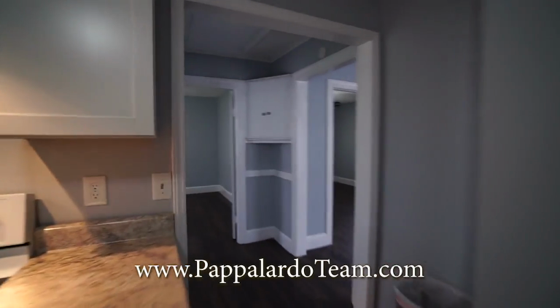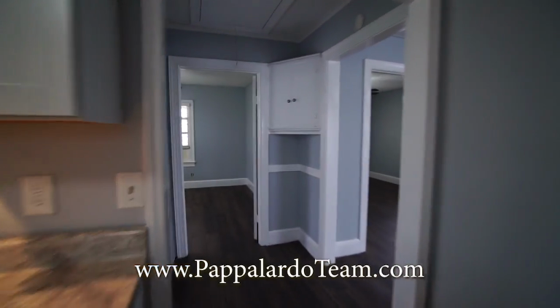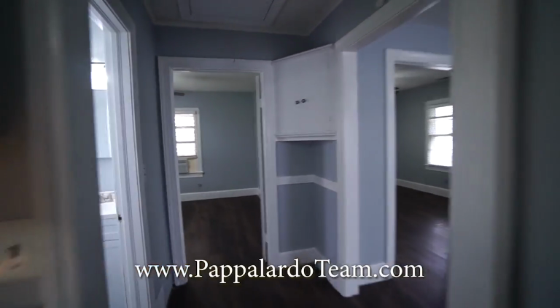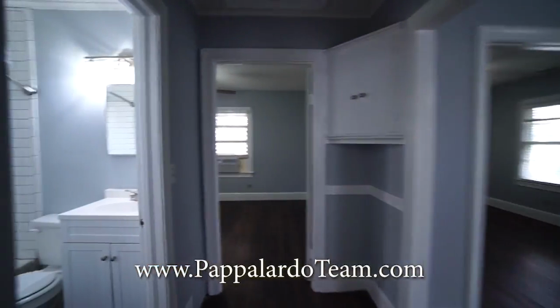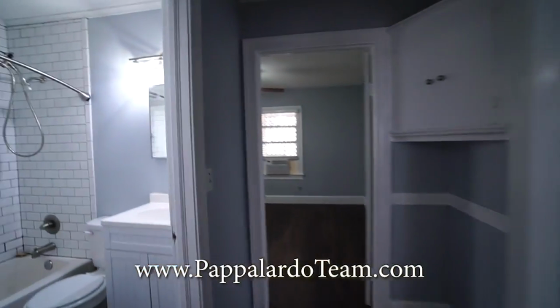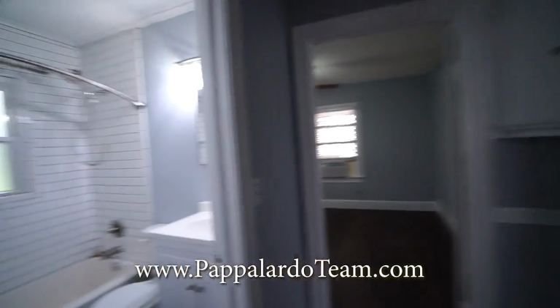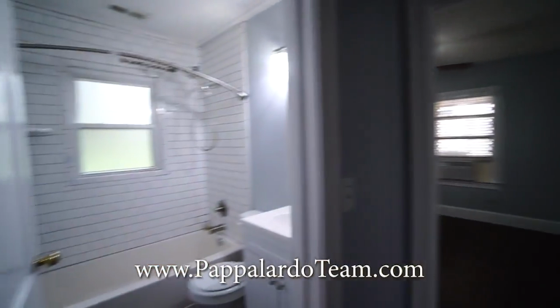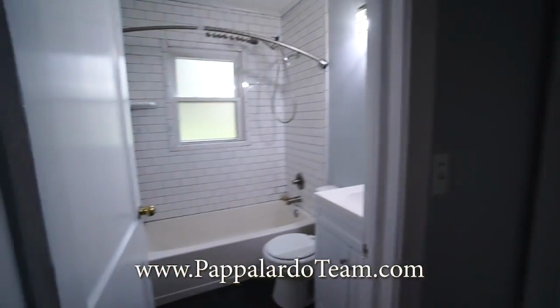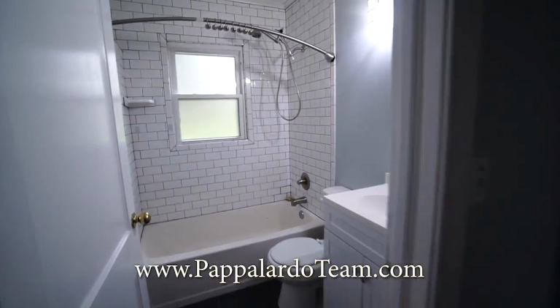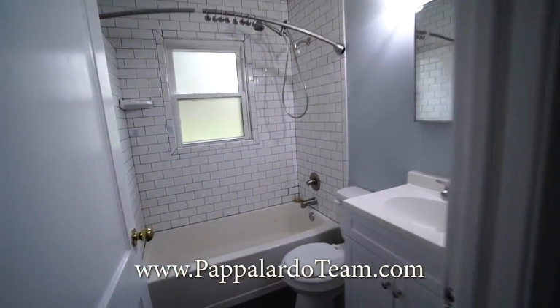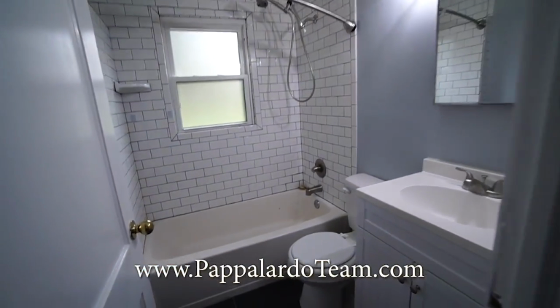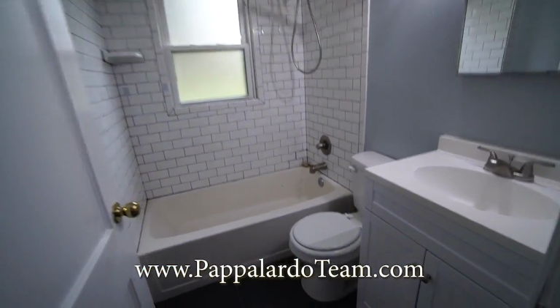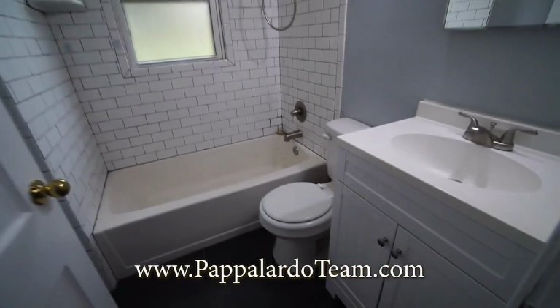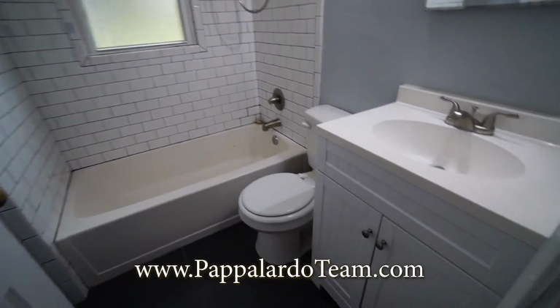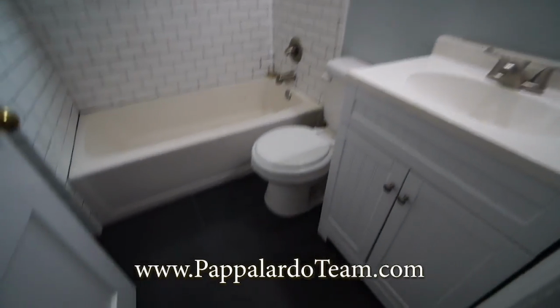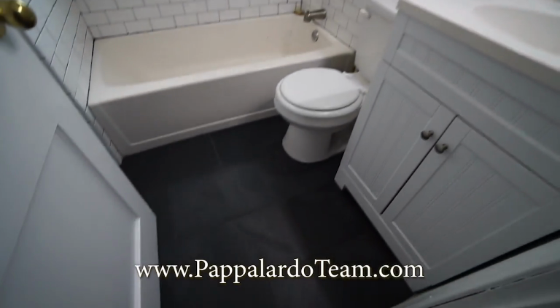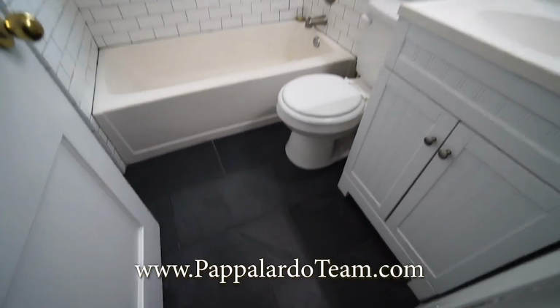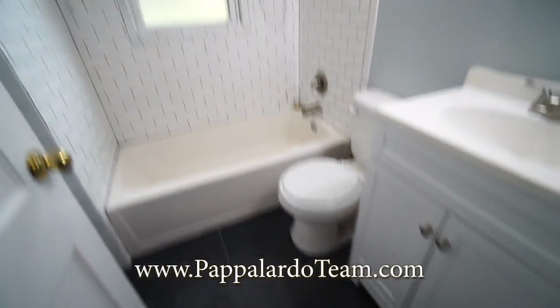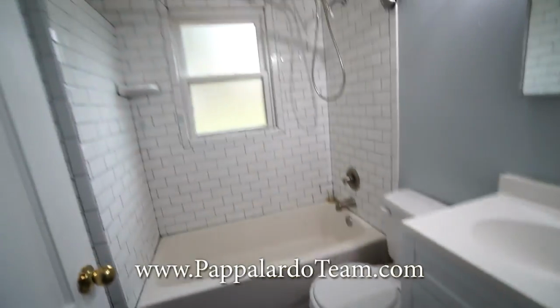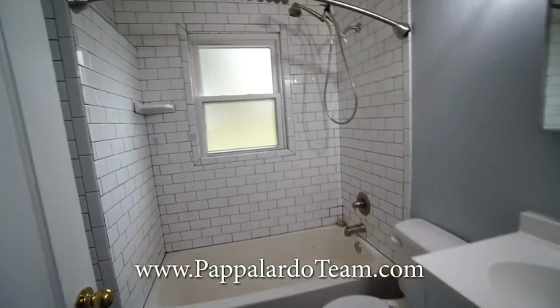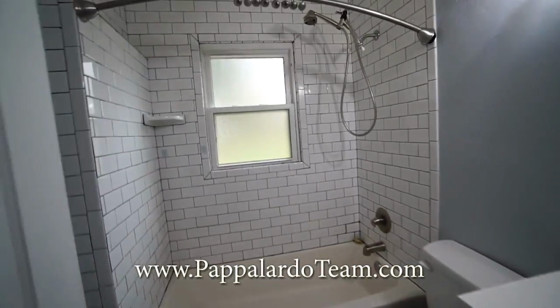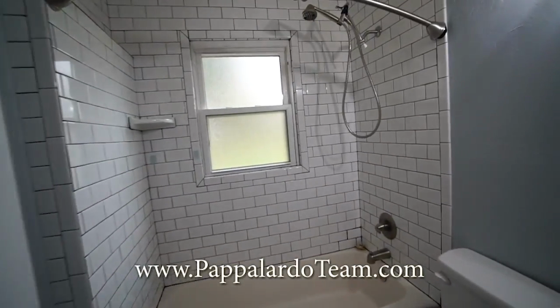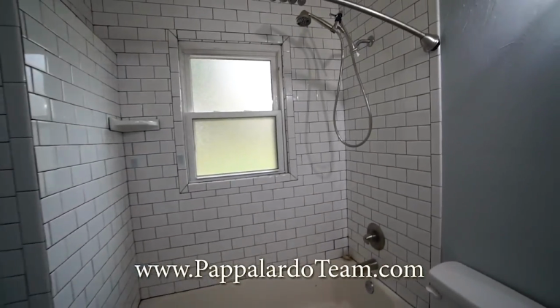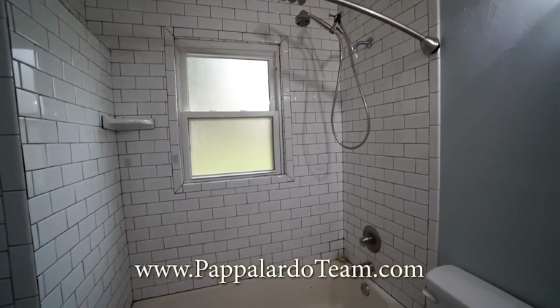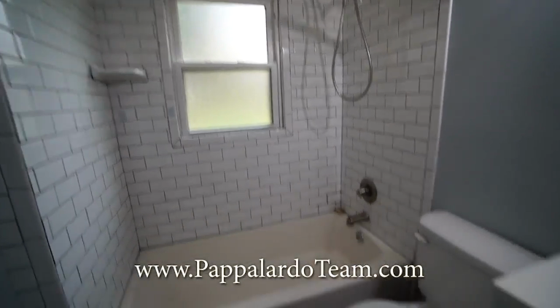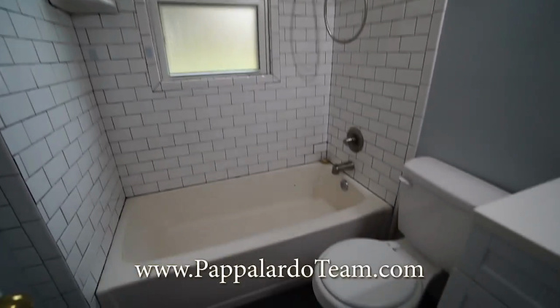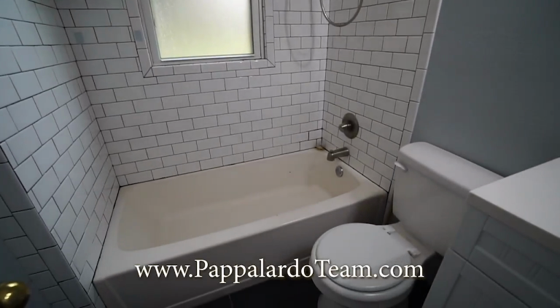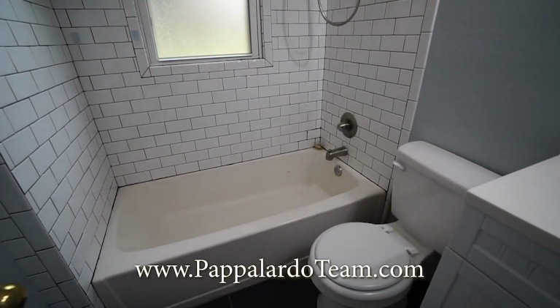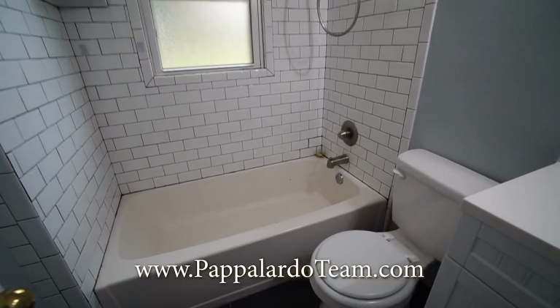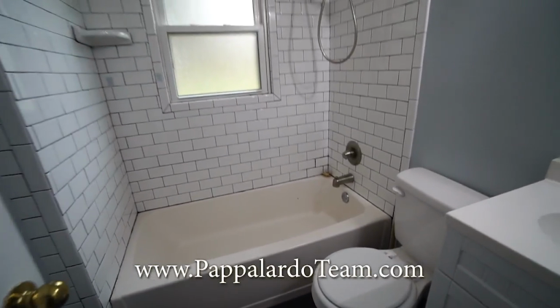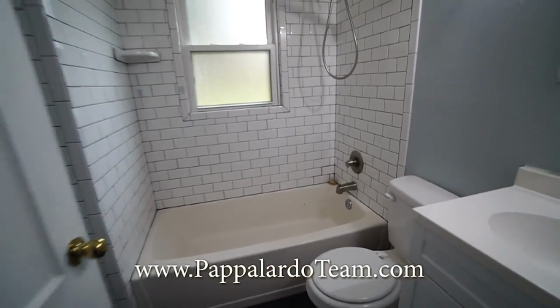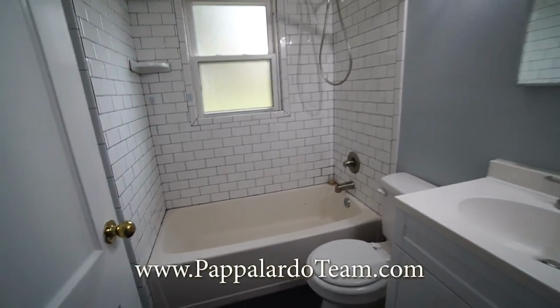Come this way and right here in the back of the house is the bathroom. We've got a single bowl vanity in here, tile floors, and subway tile surround for the bathtub — so it's a tub shower combo.